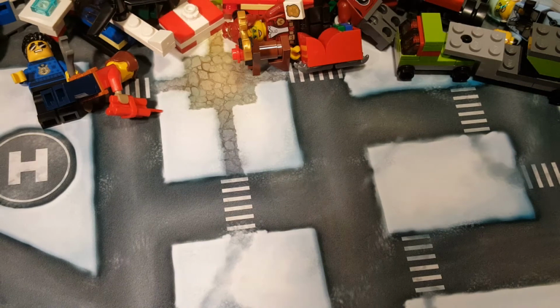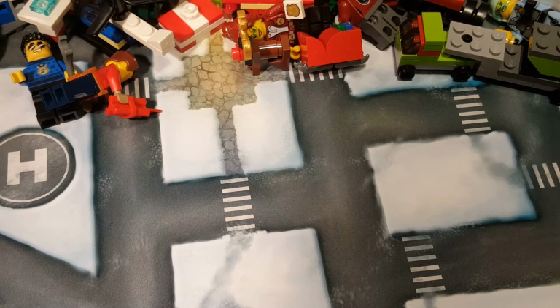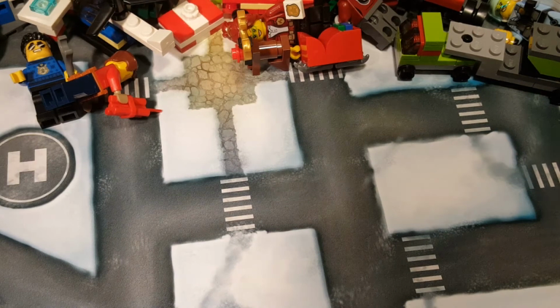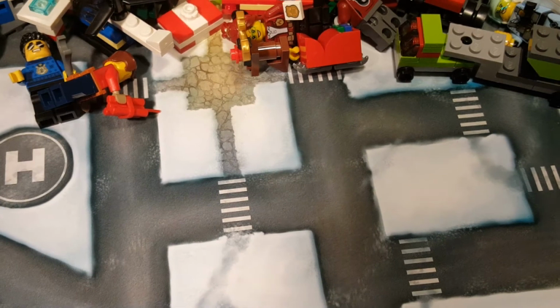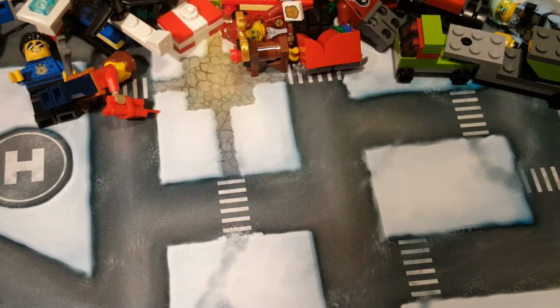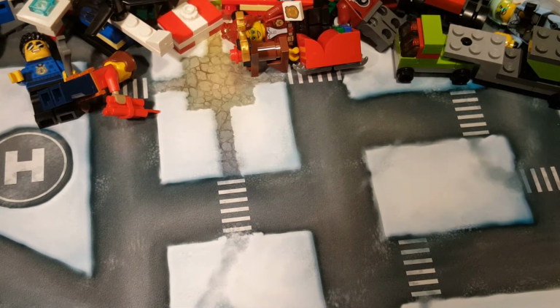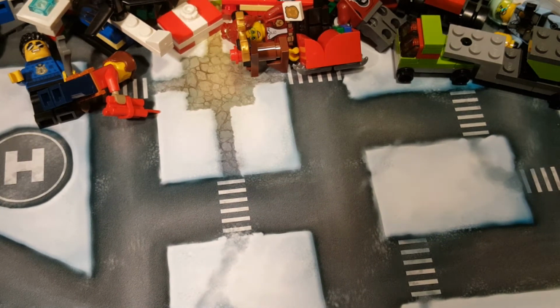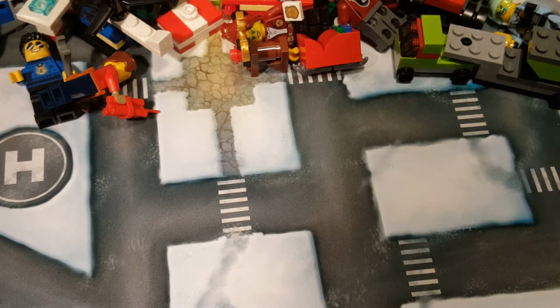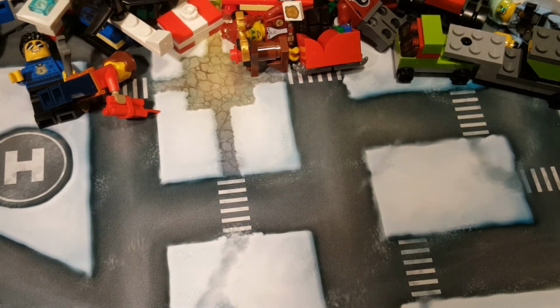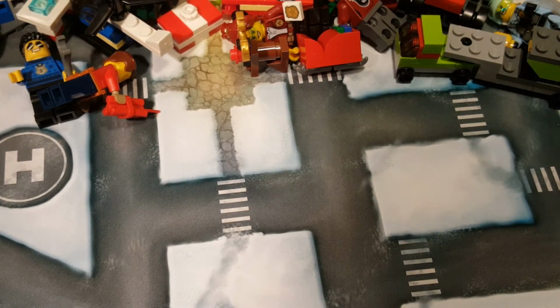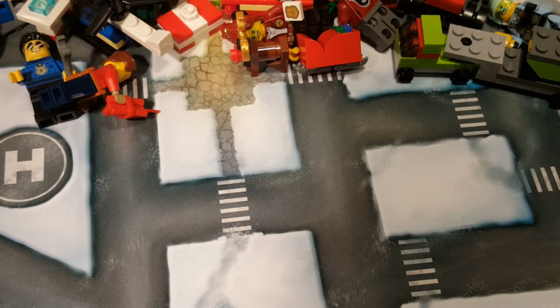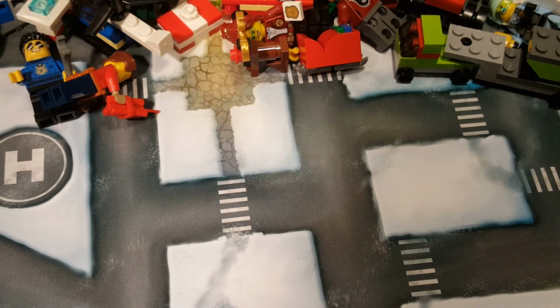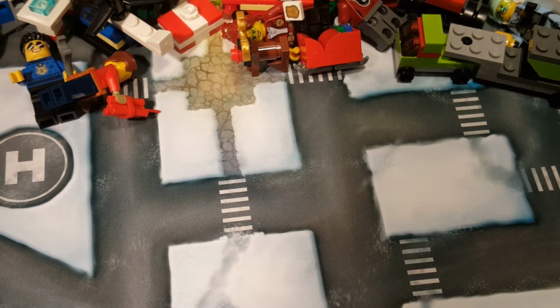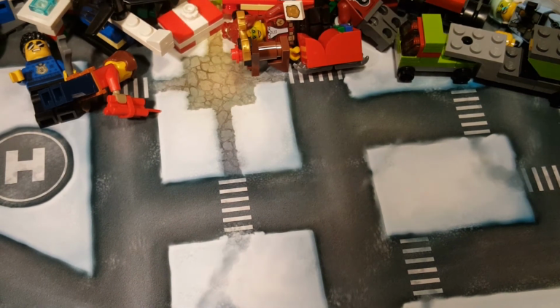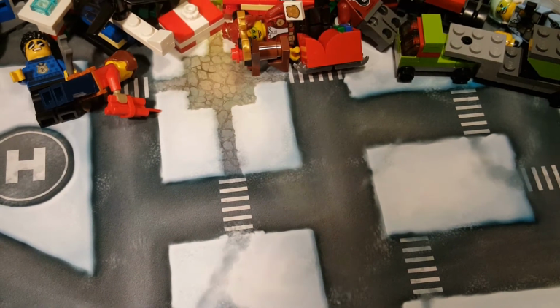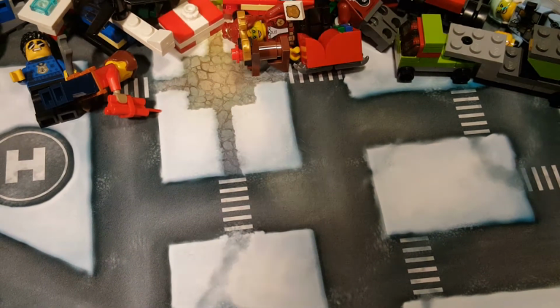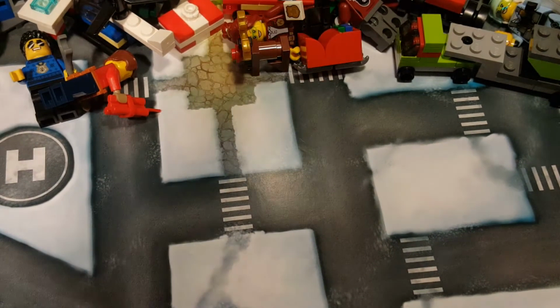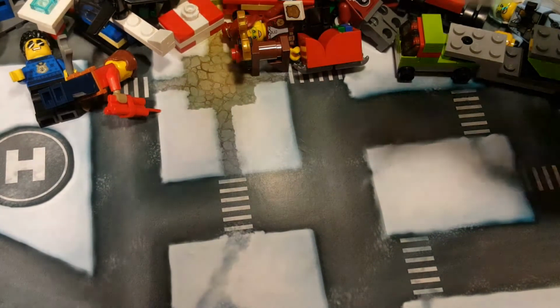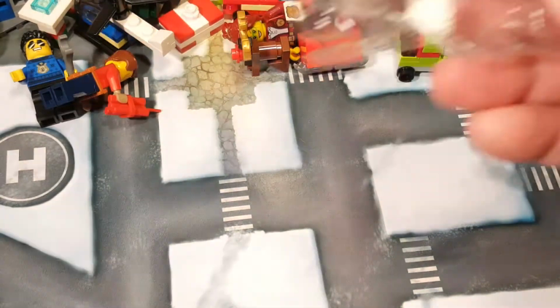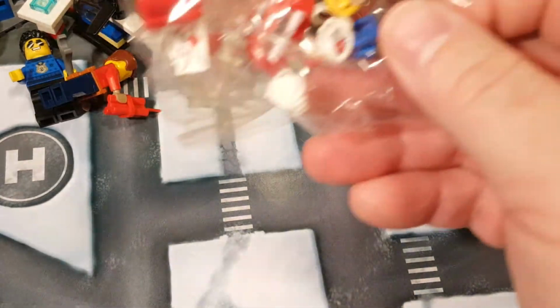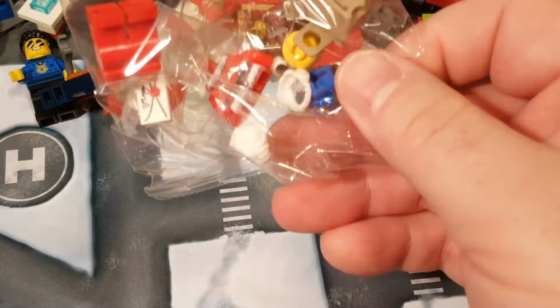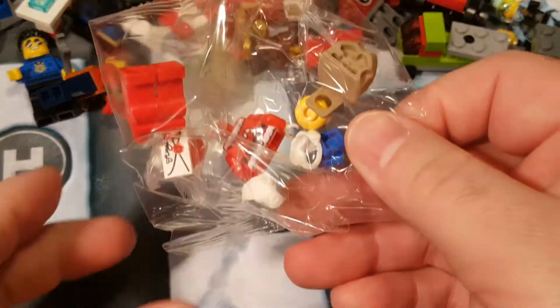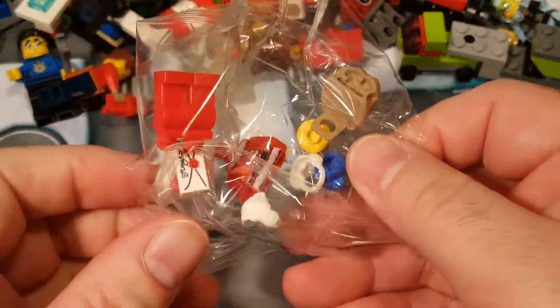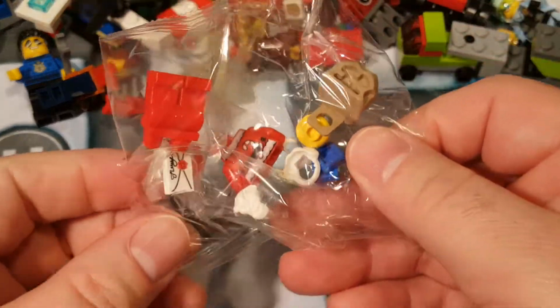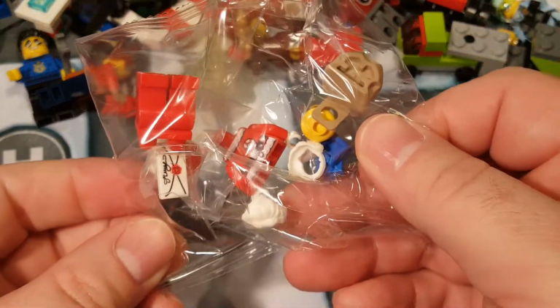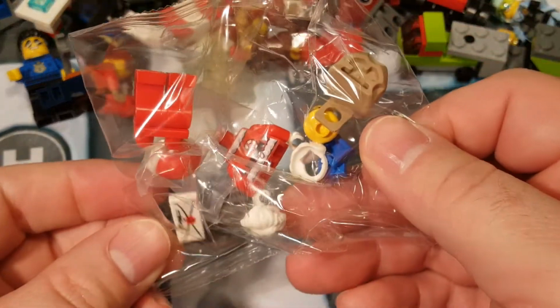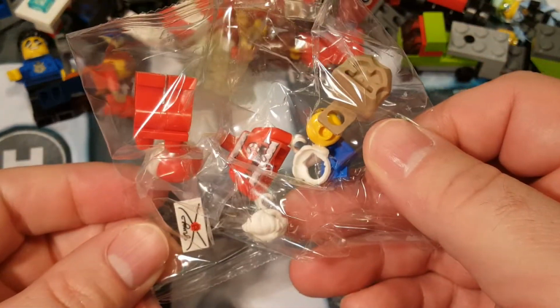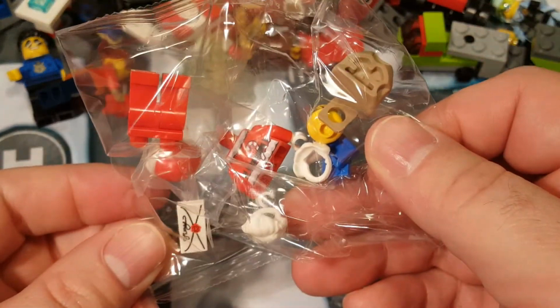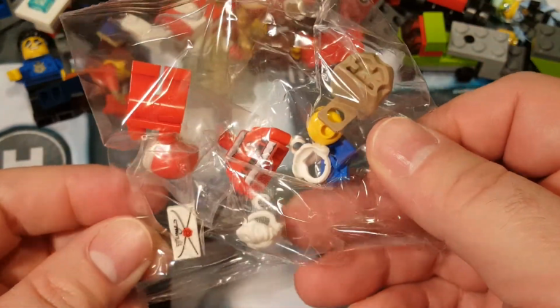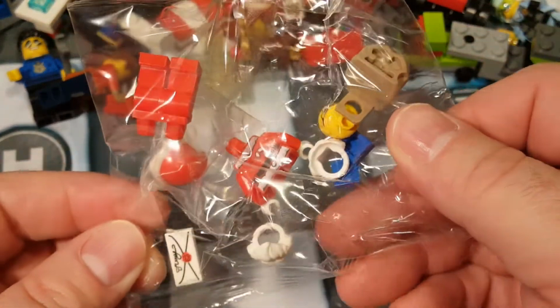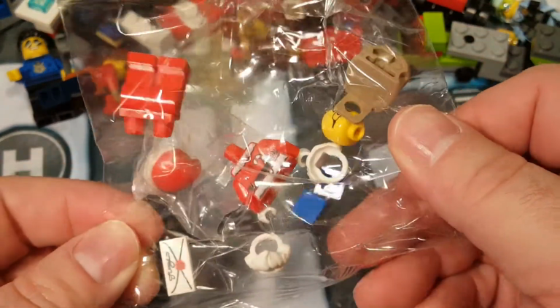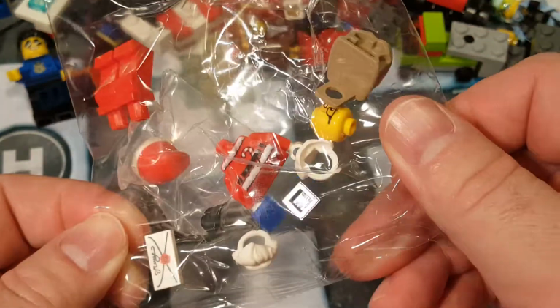I'm gonna pull that out, hopefully. That's a much bigger bag than I was expecting. There's a whole lot going on in this bag here.